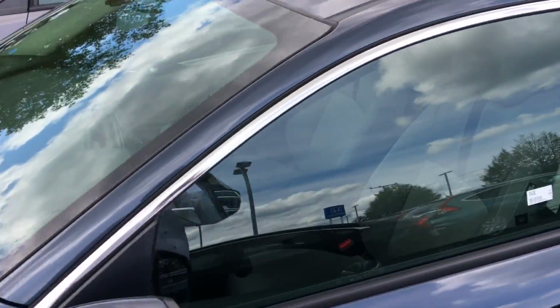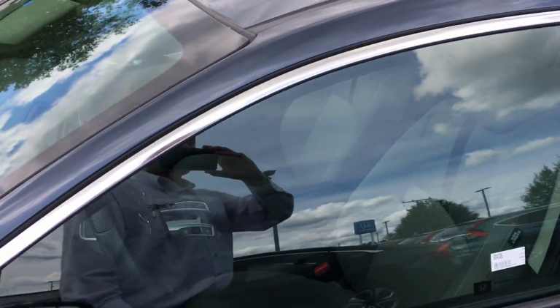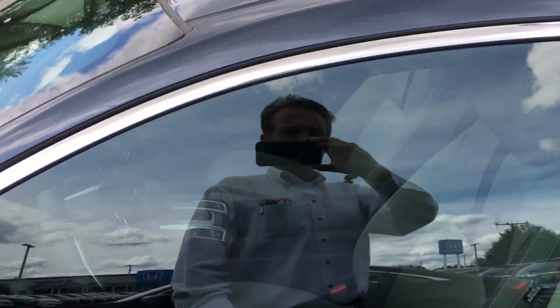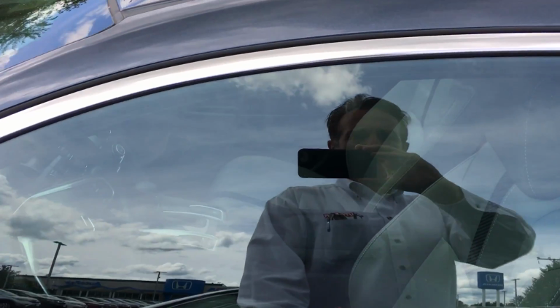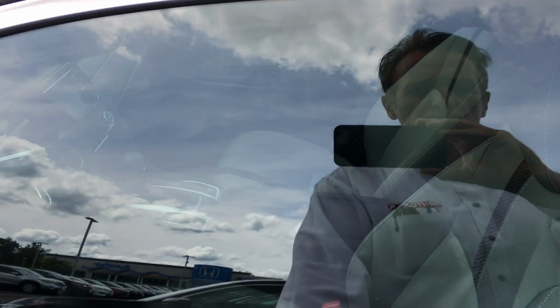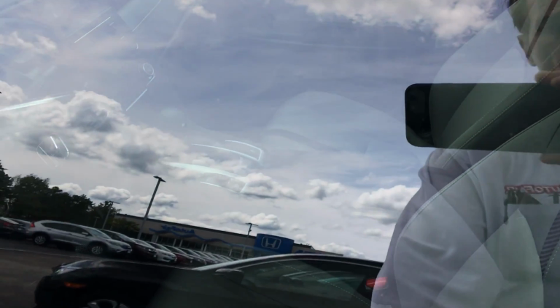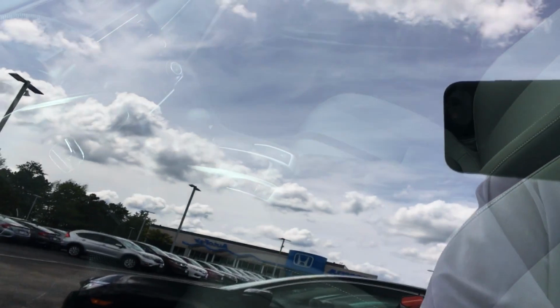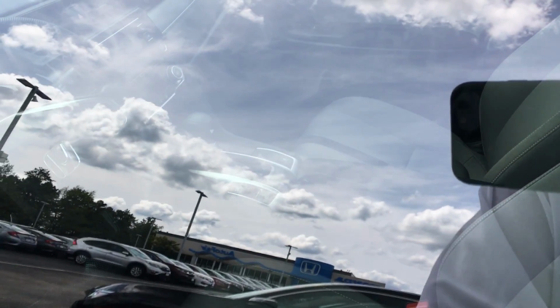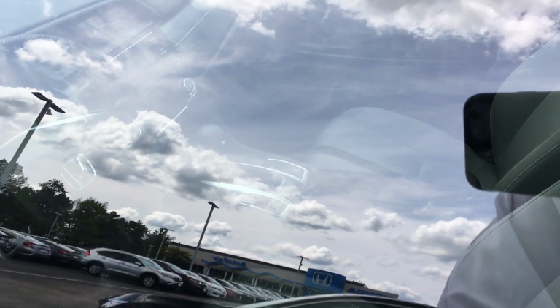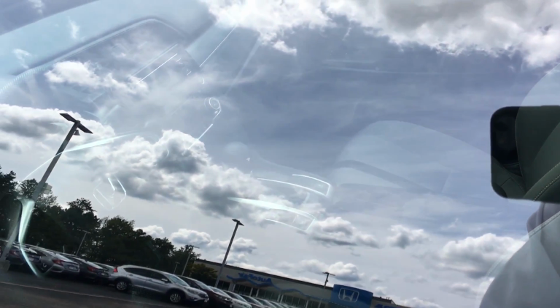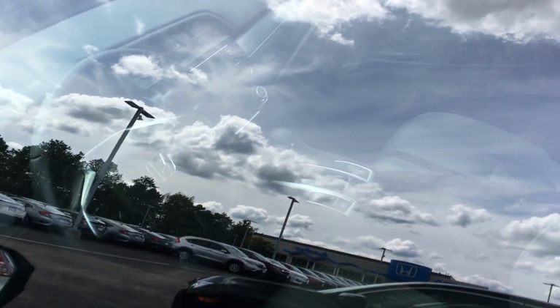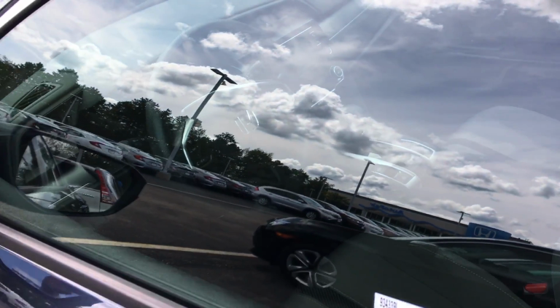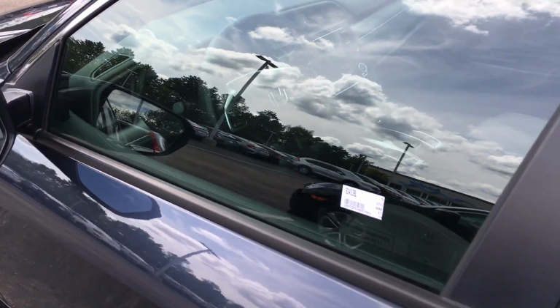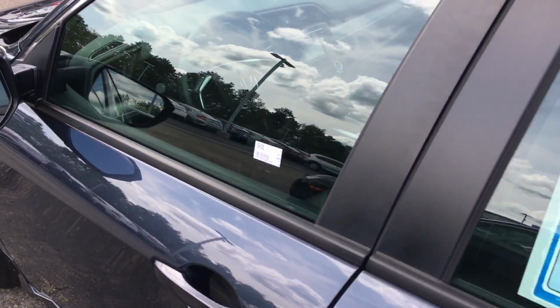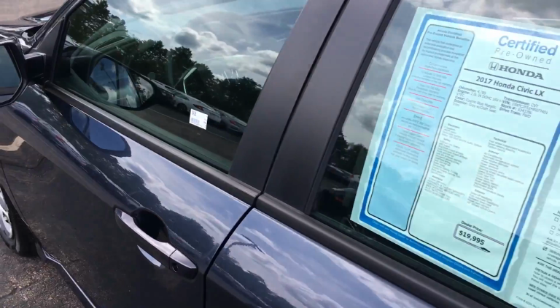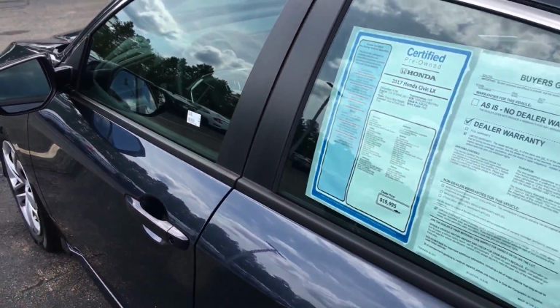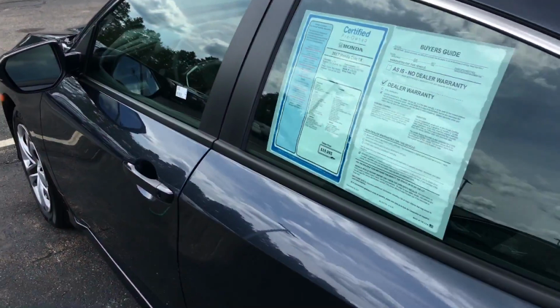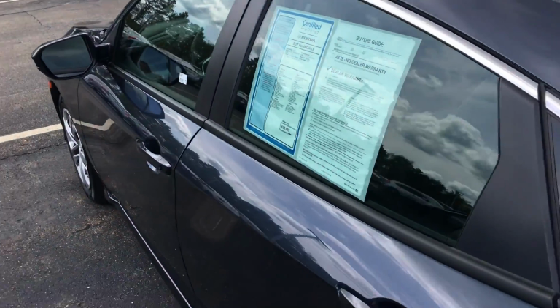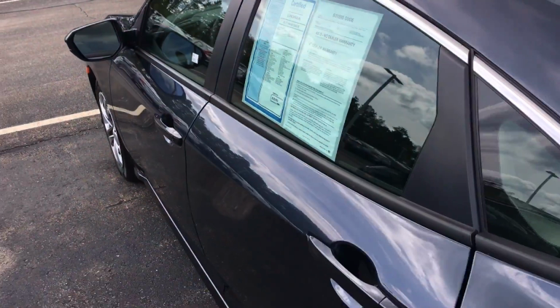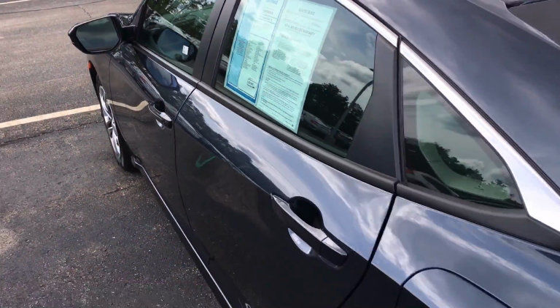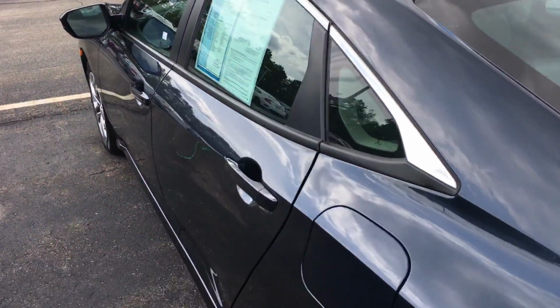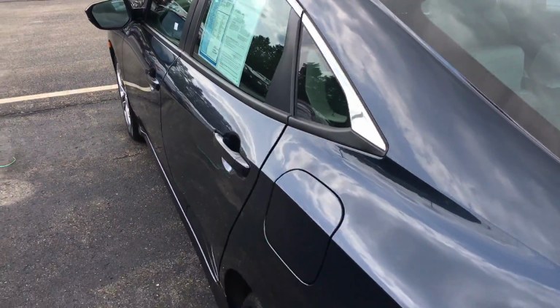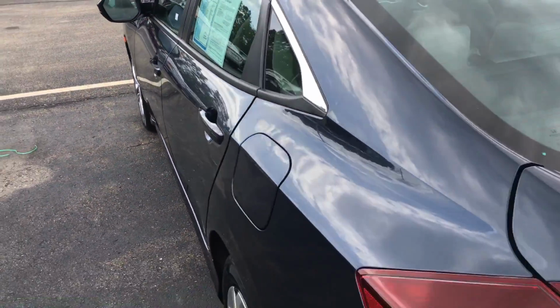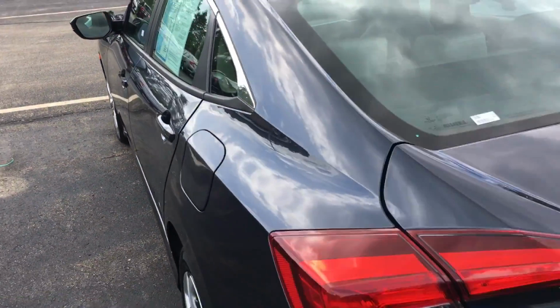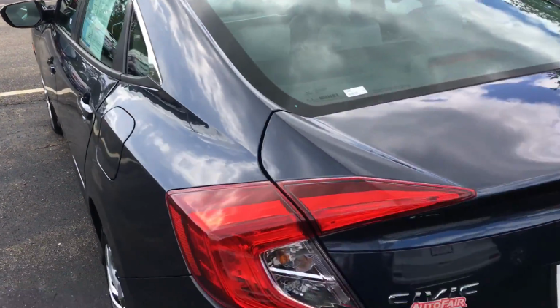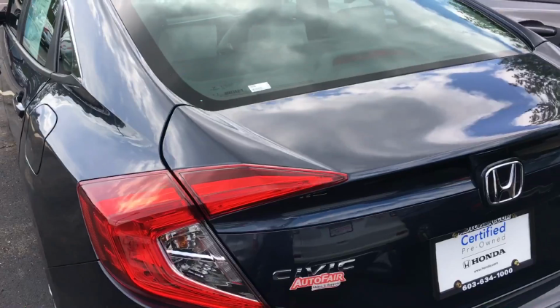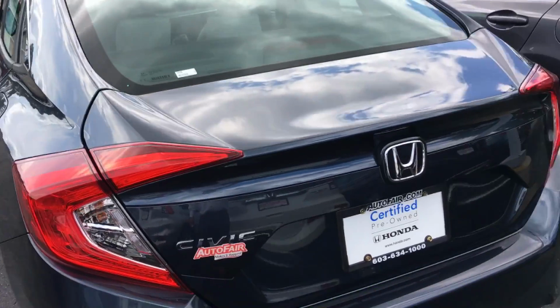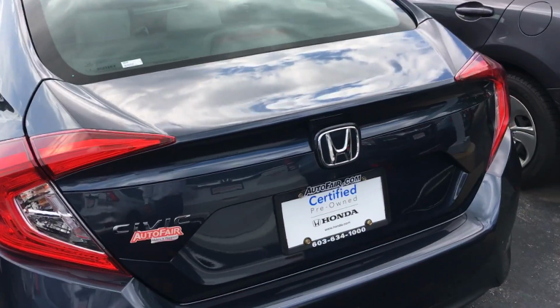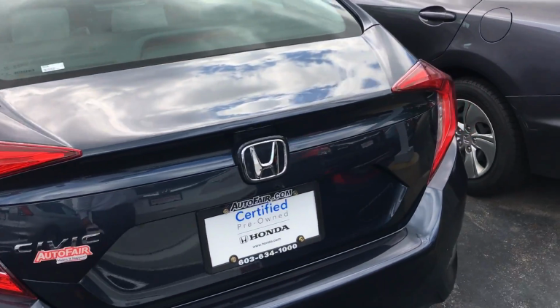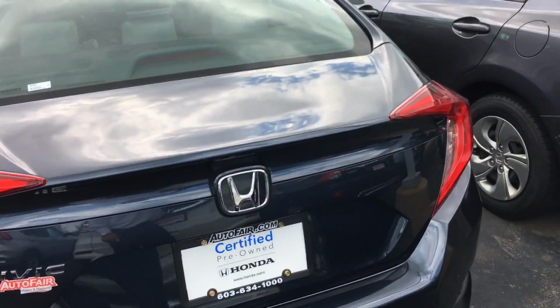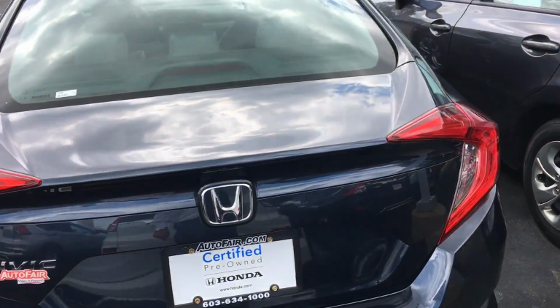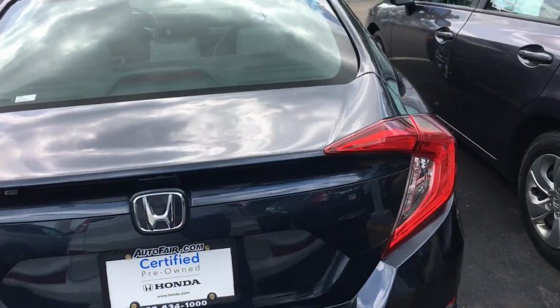The car has a 125,000 mile warranty on it. It's Honda Certified, so it's certified nationwide, and it has bumper-to-bumper warranty up to 48,000 miles from the day of manufacture.